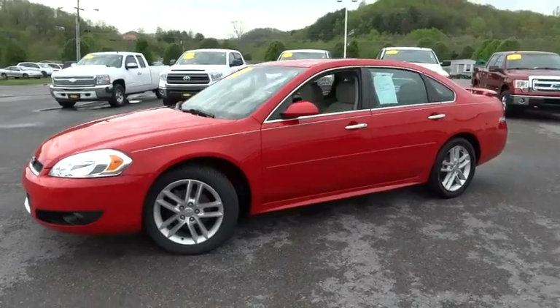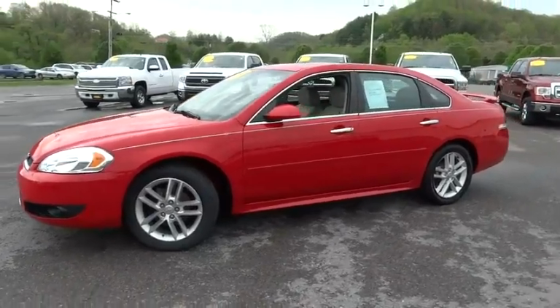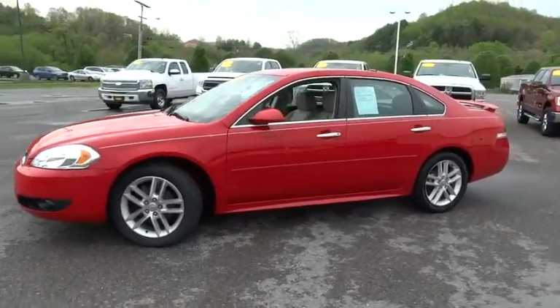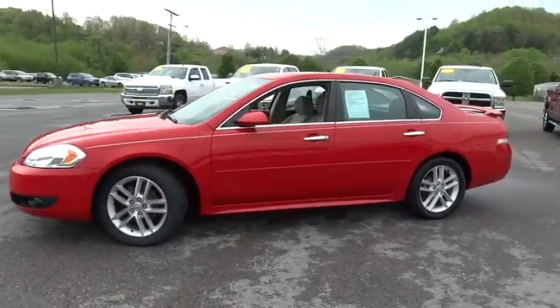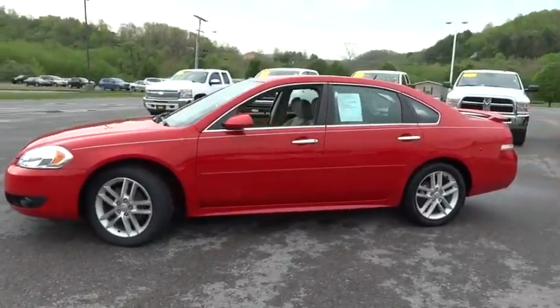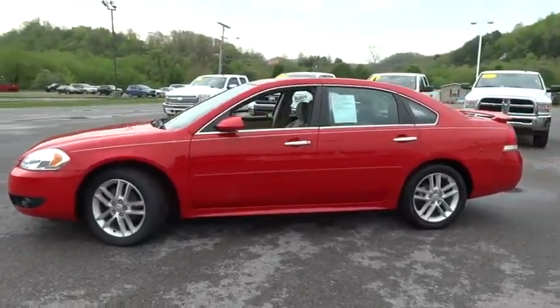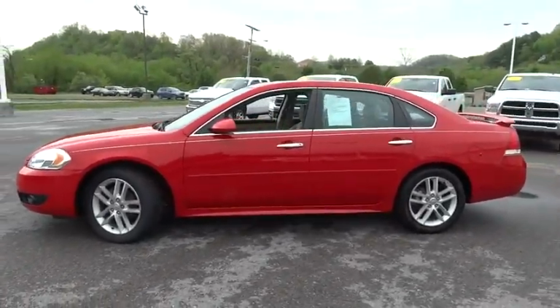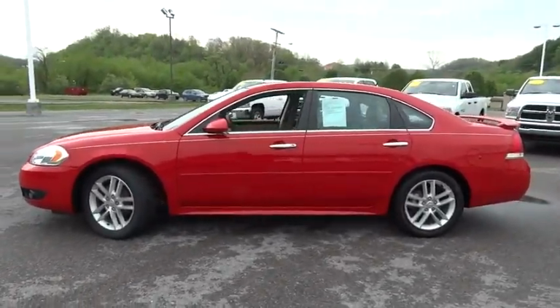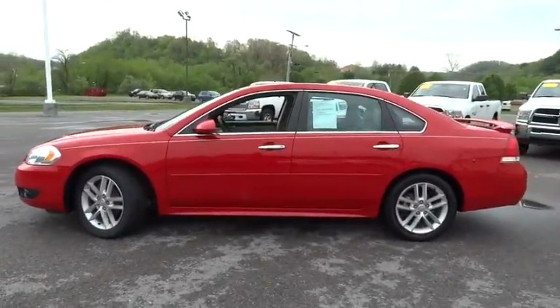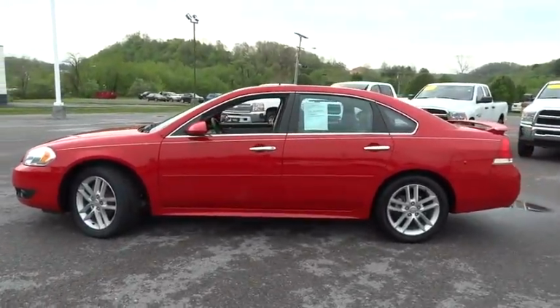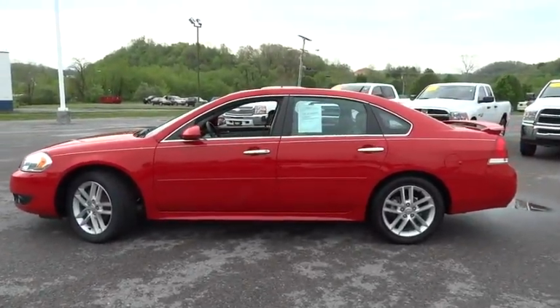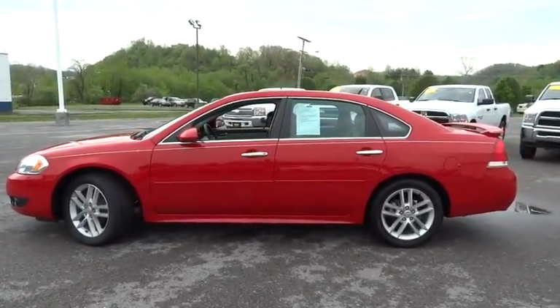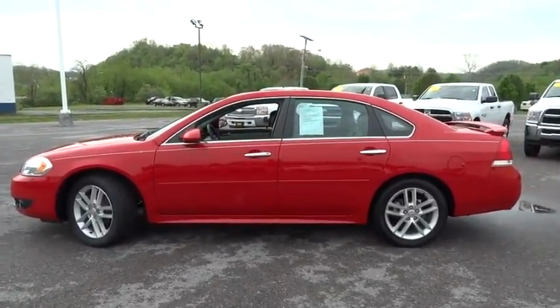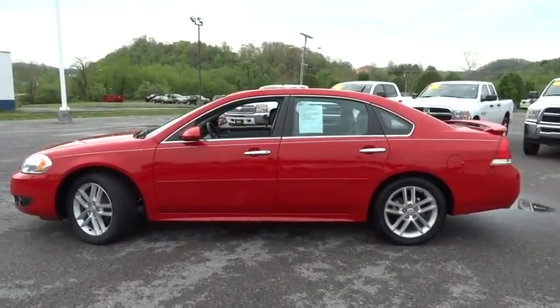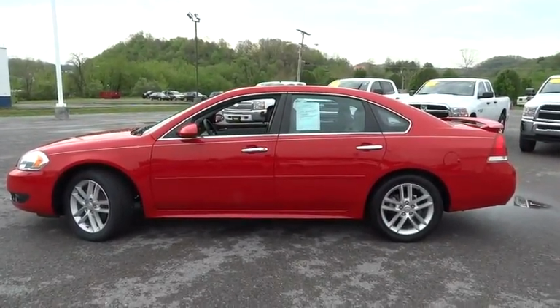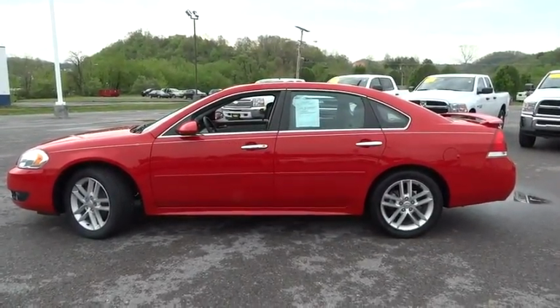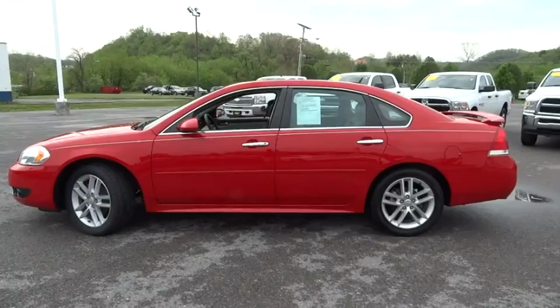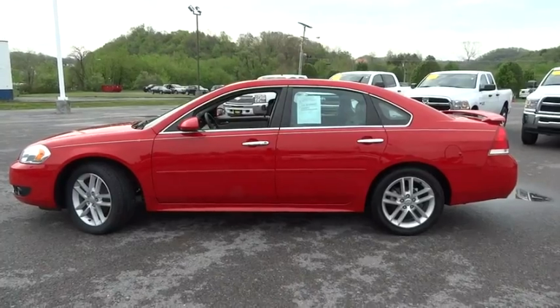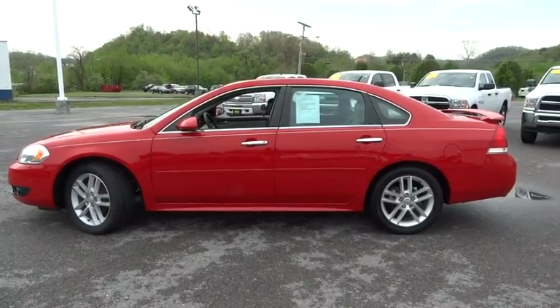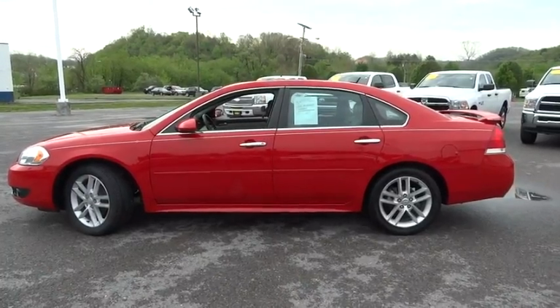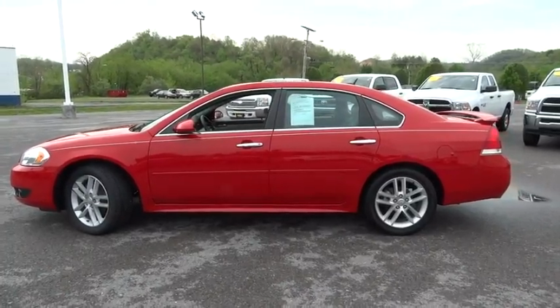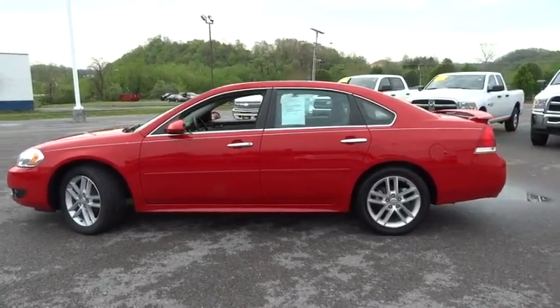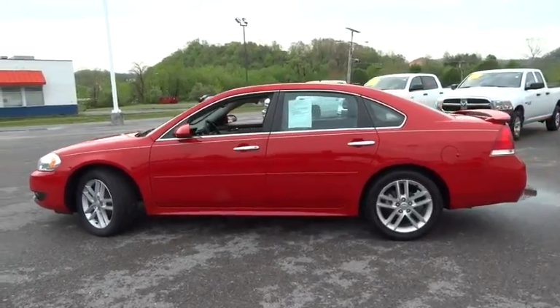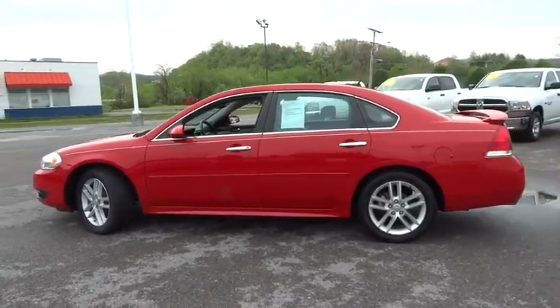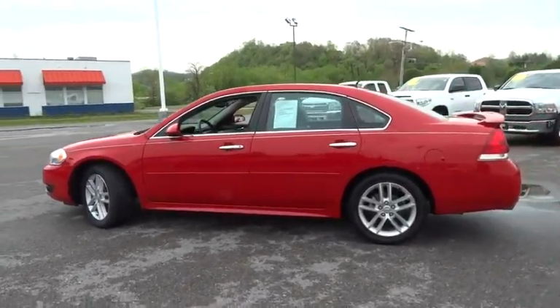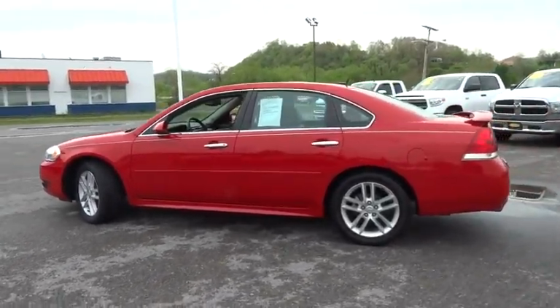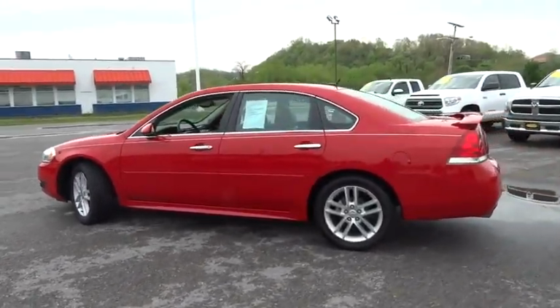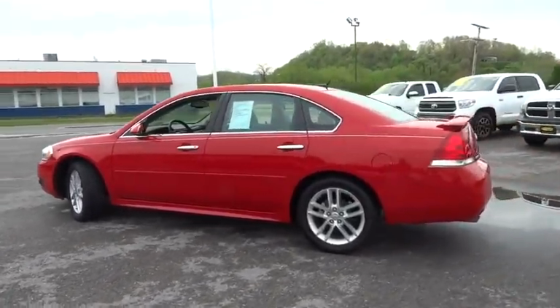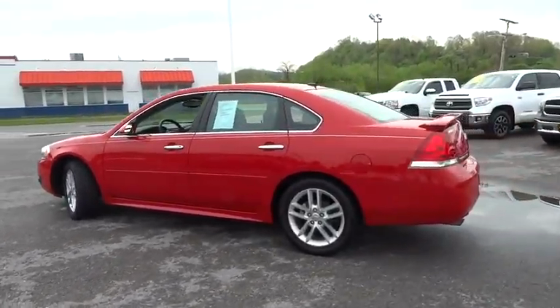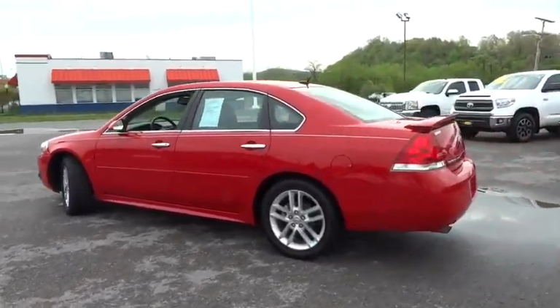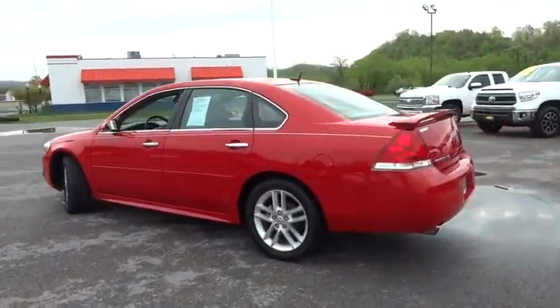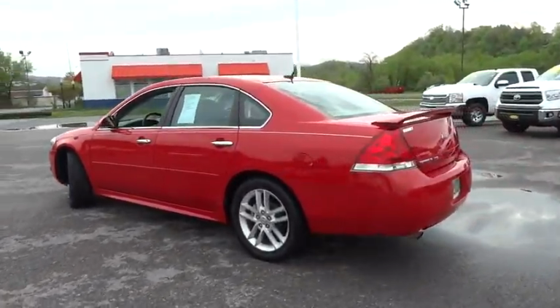The 2013 Chevrolet Impala. The Impala has been one of America's favorites for over 50 years. Enough said. This vehicle has less than 55,000 miles.